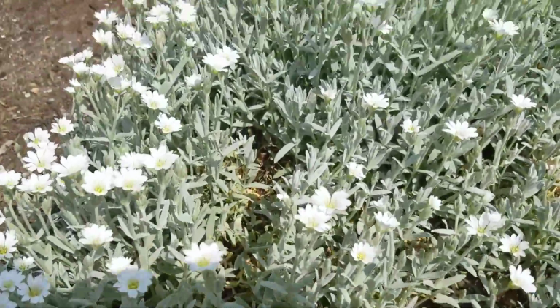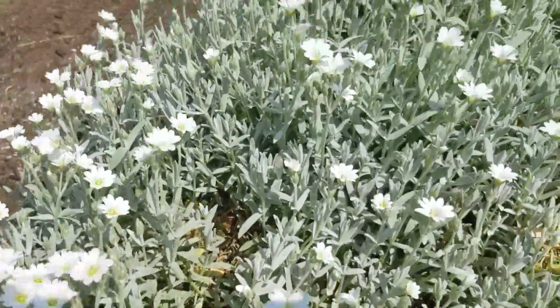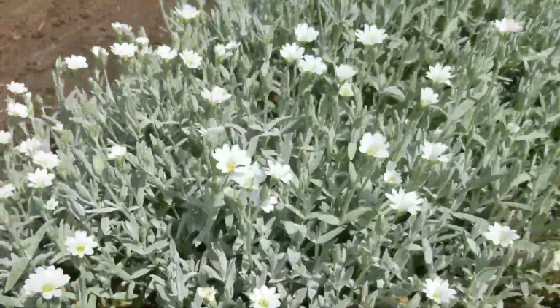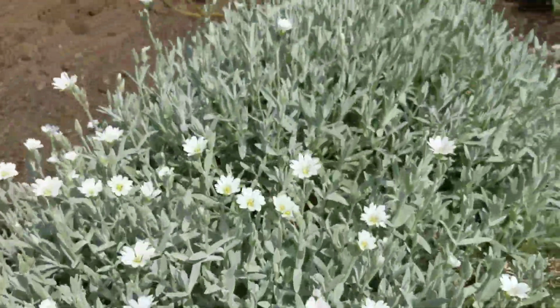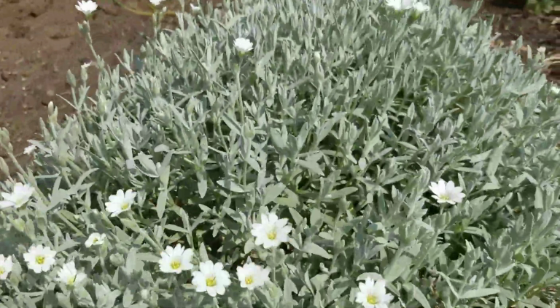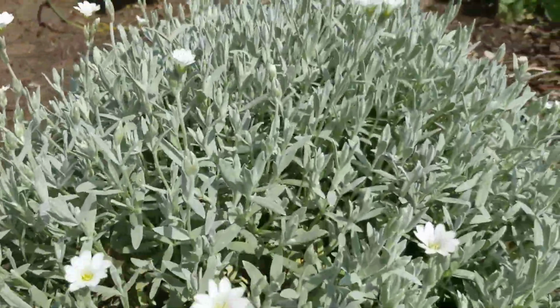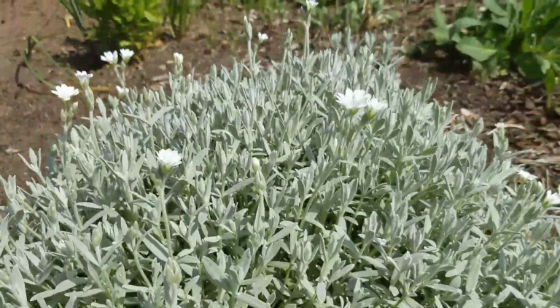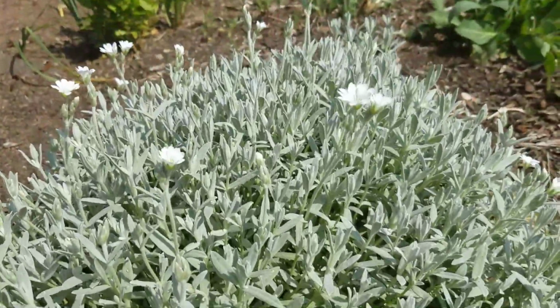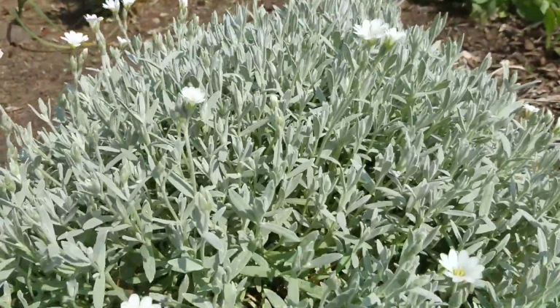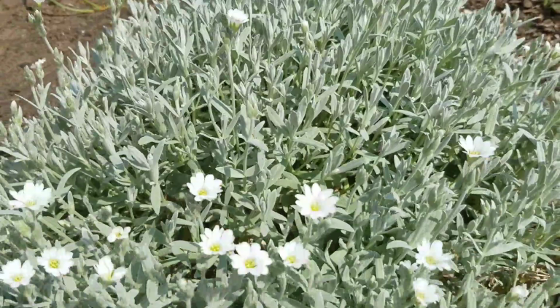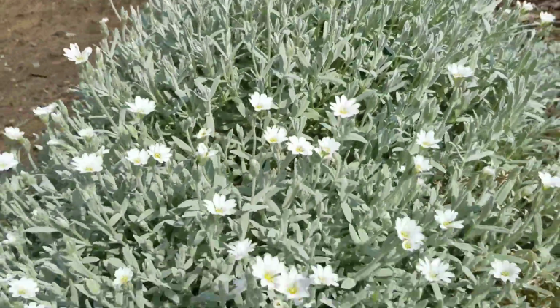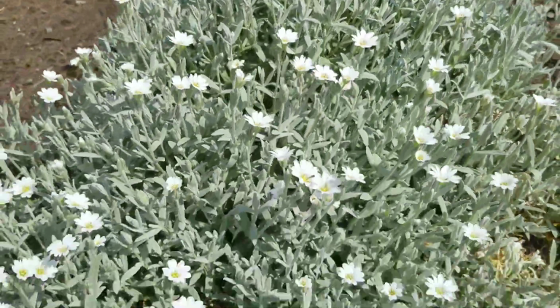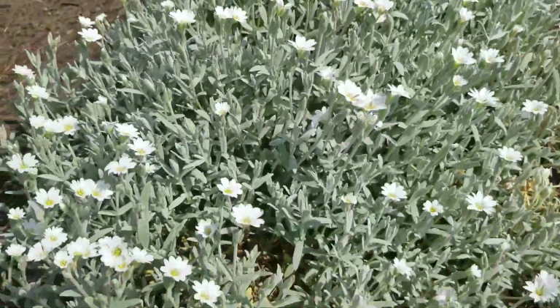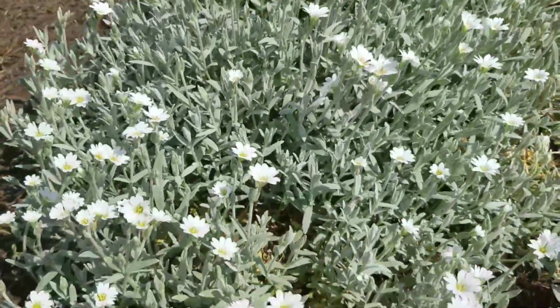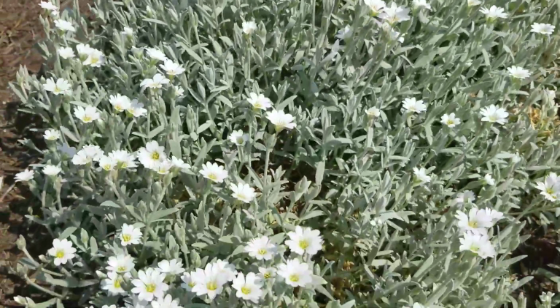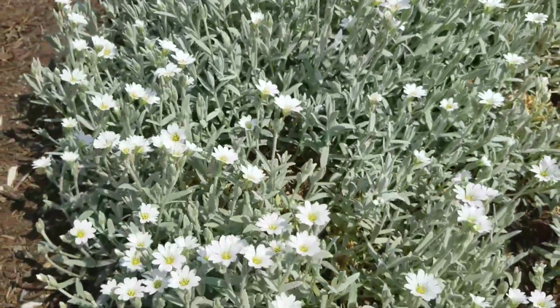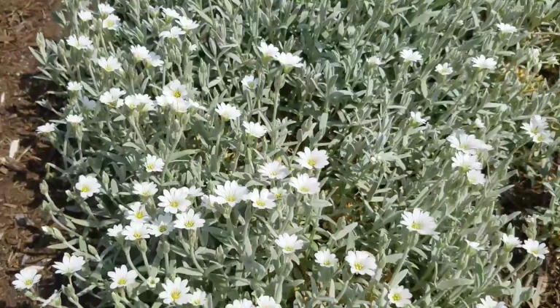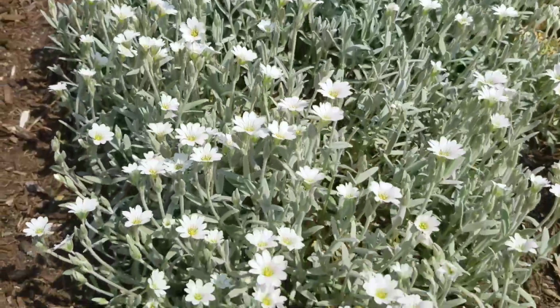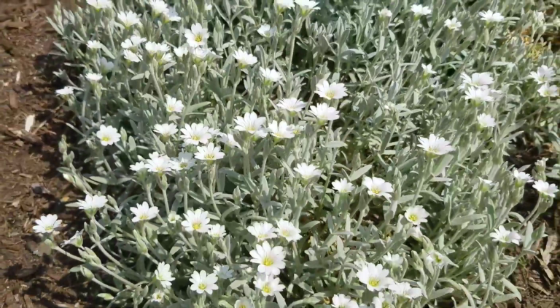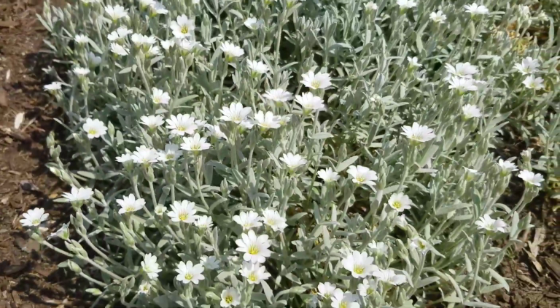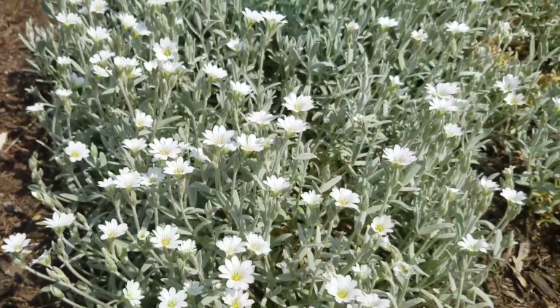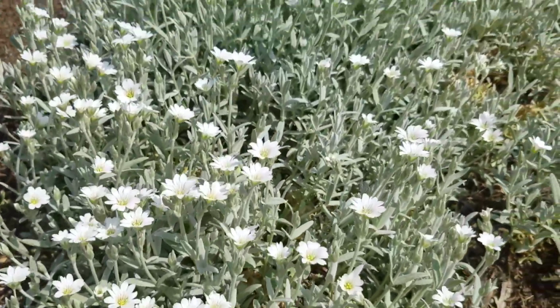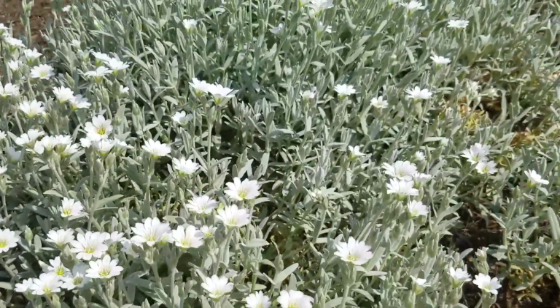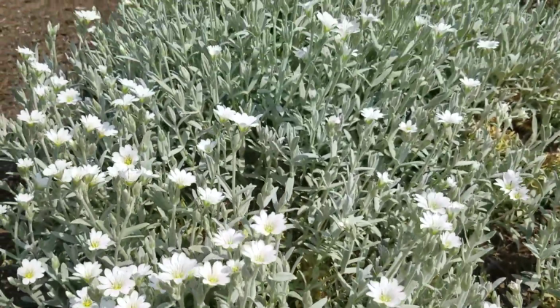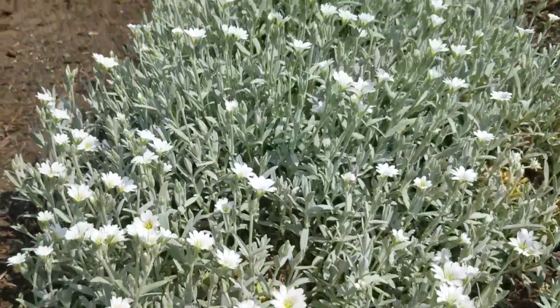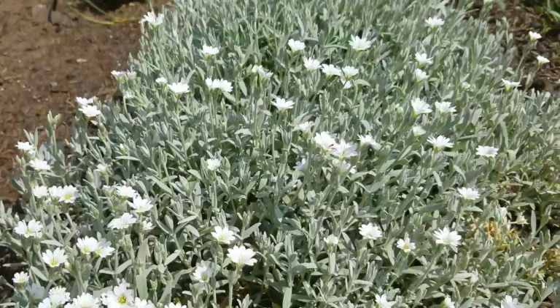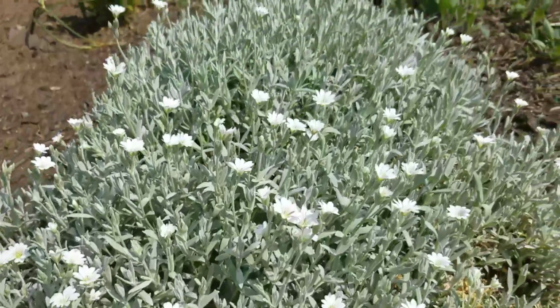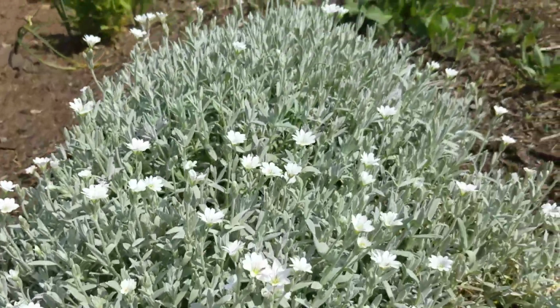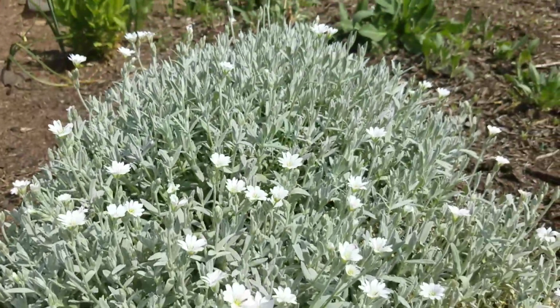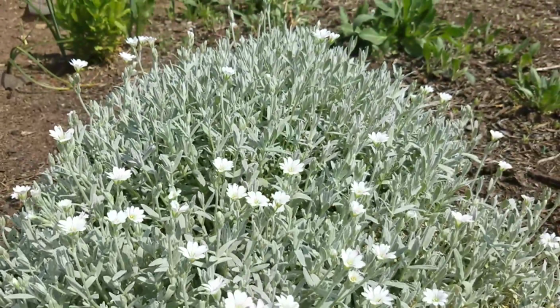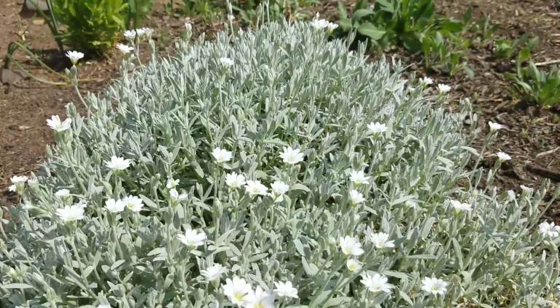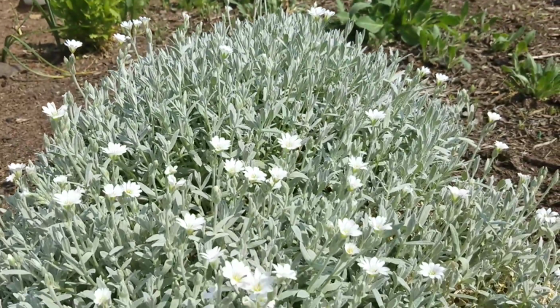It's really pretty in the spring. It's called Snow in Summer and it just started blooming, so I can do one more video showing it in full bloom. Enjoy! Thanks for watching!